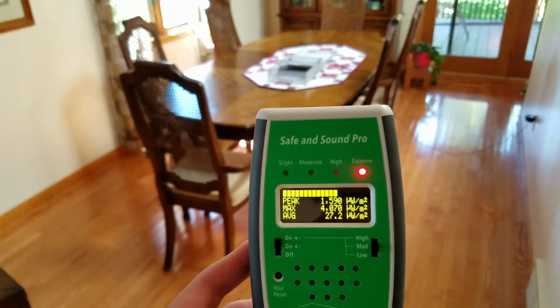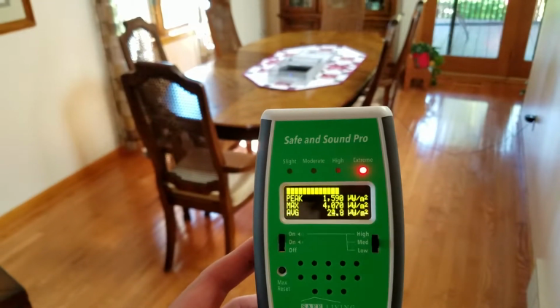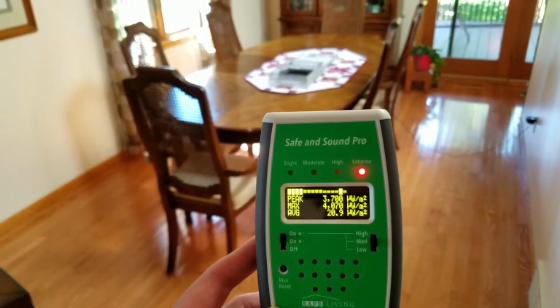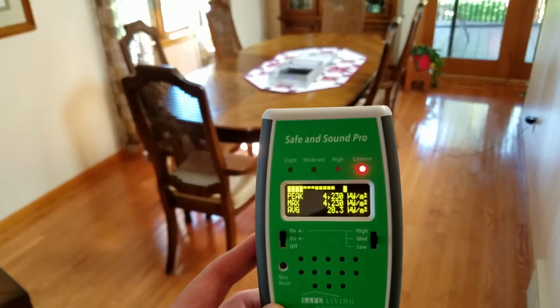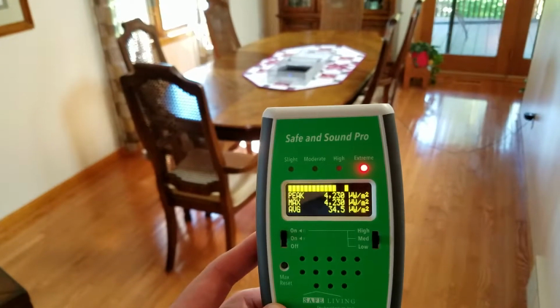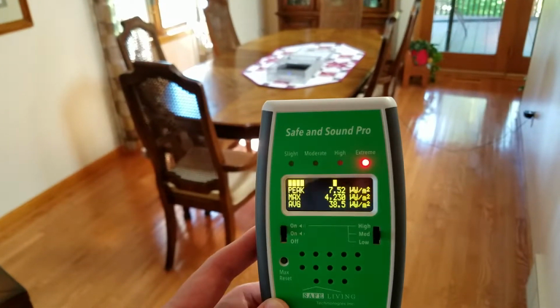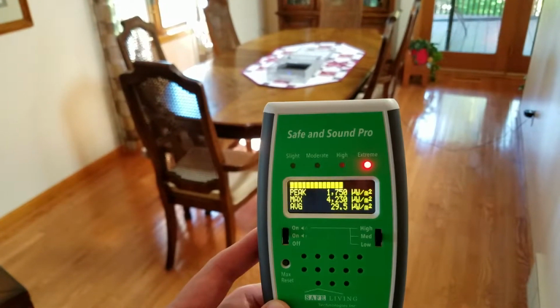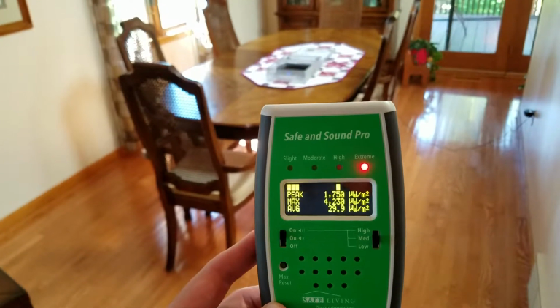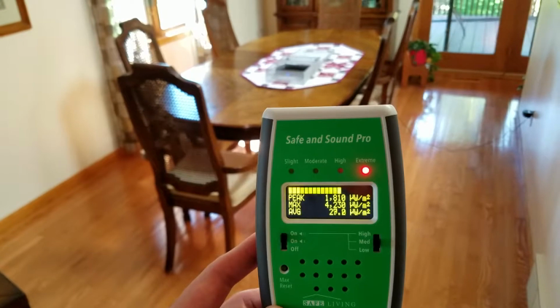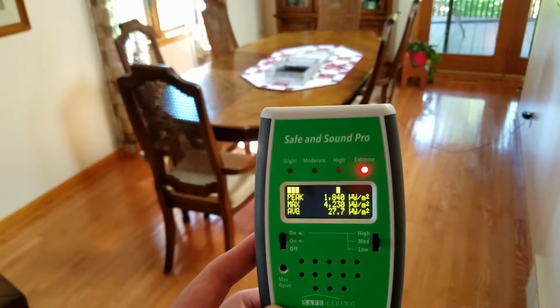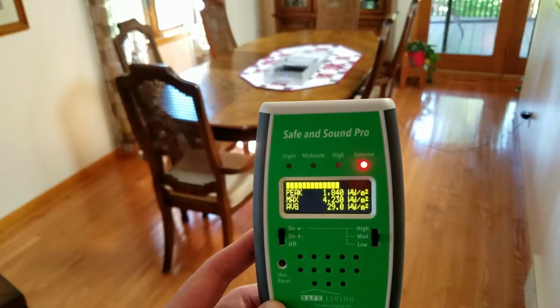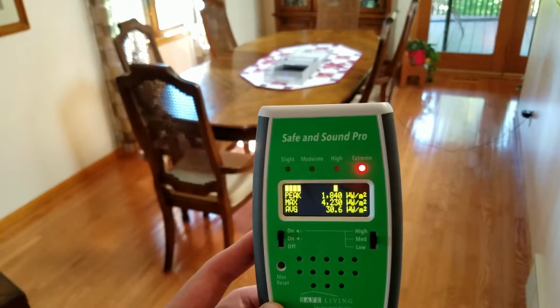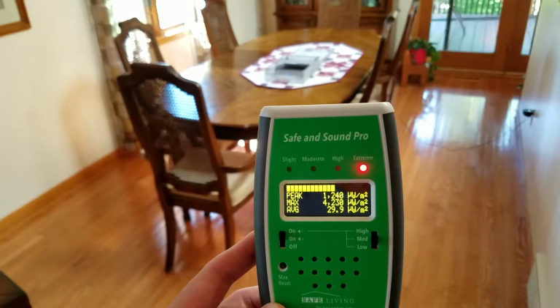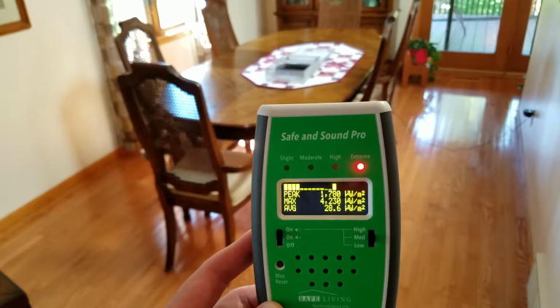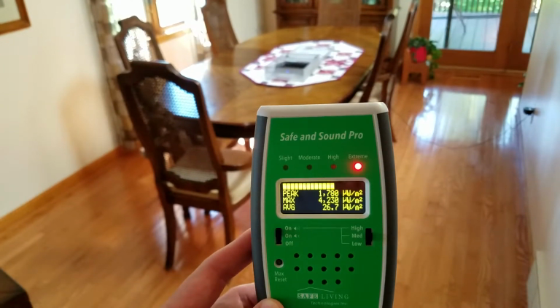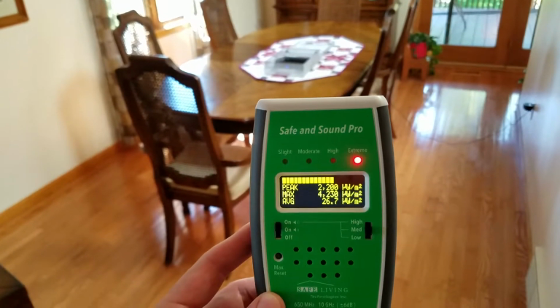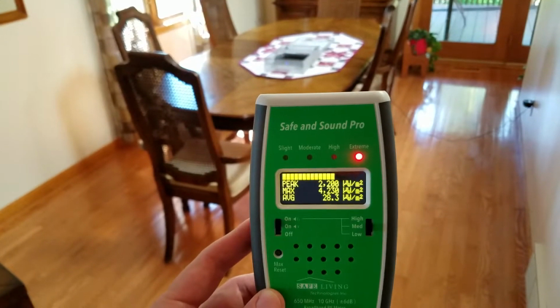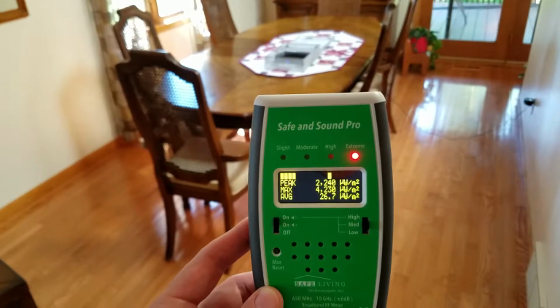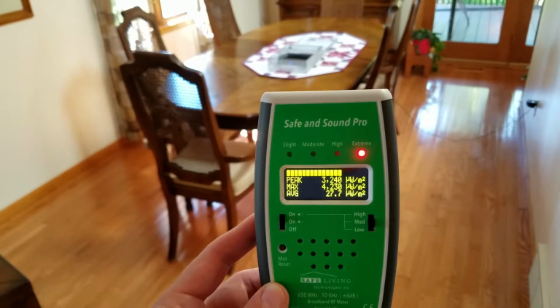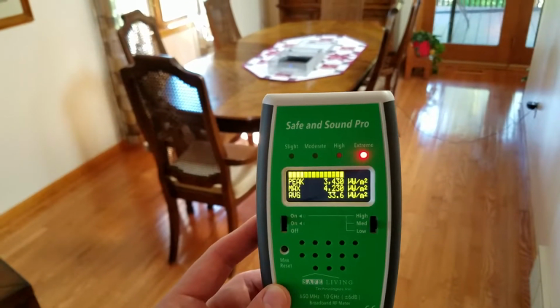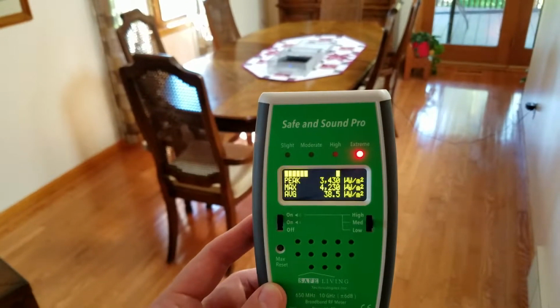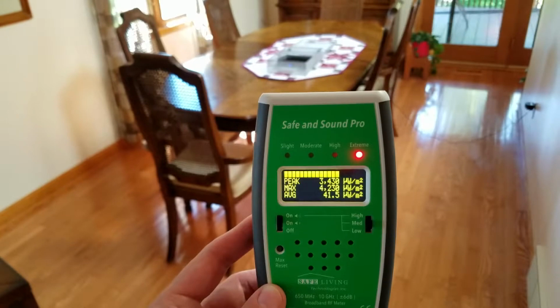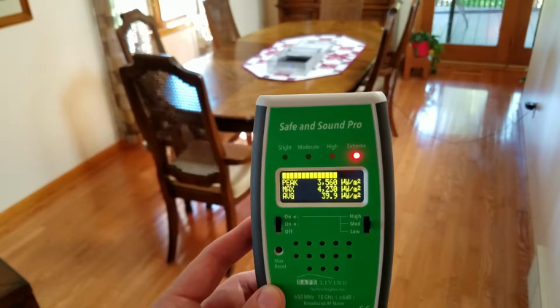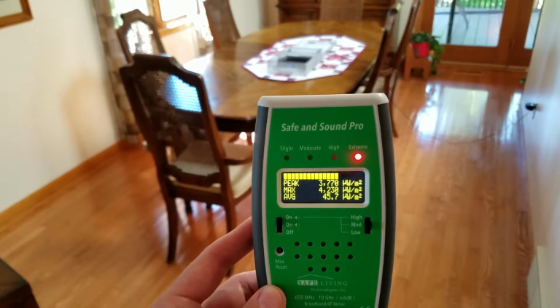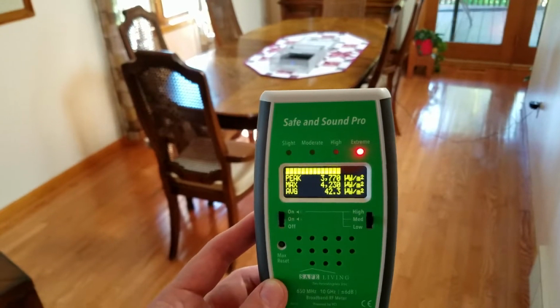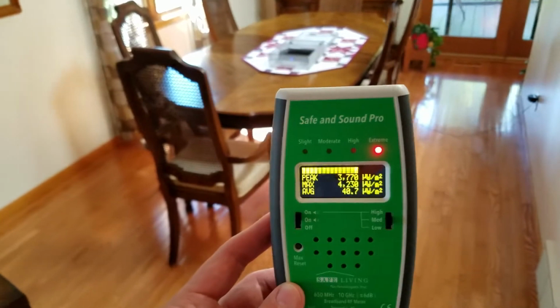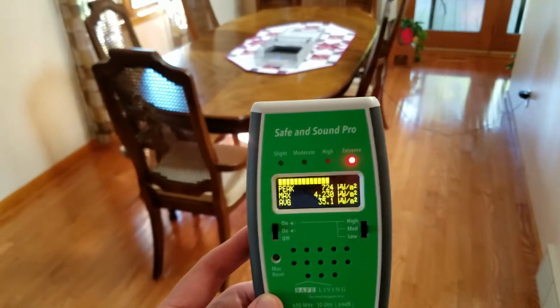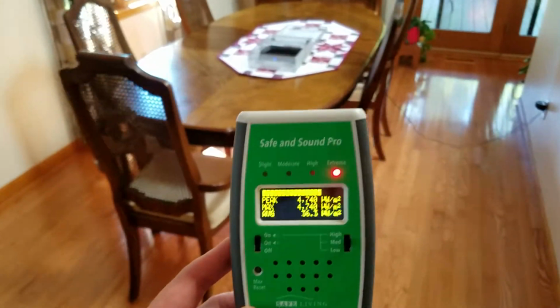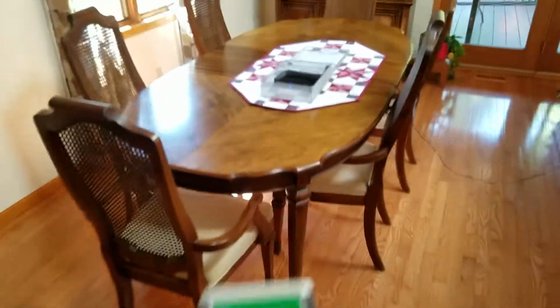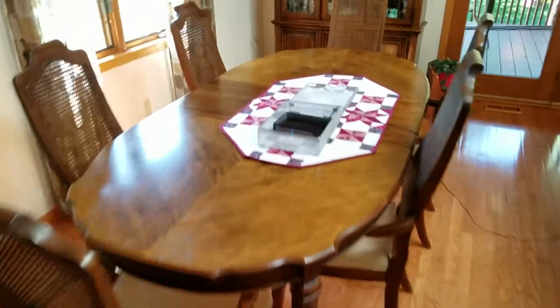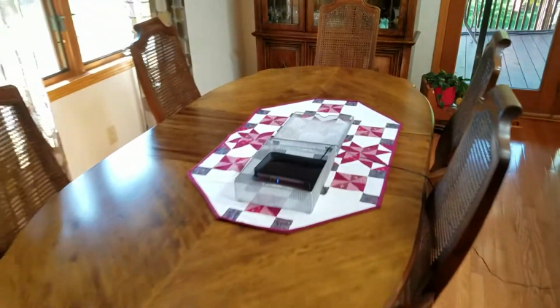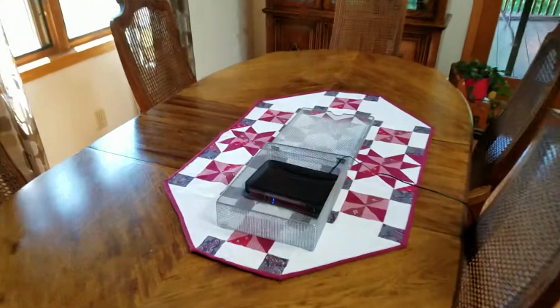It looks like we're at about 2 to 3,000 as a peak on average, and that's in microwatts per meter squared. Now let's see what happens when we close up the cover.